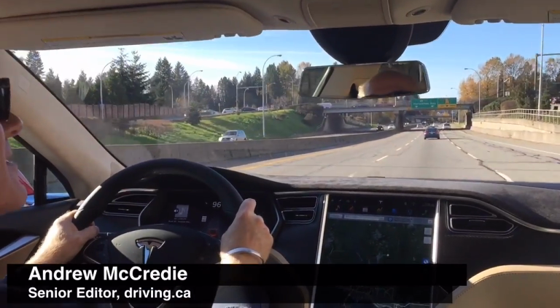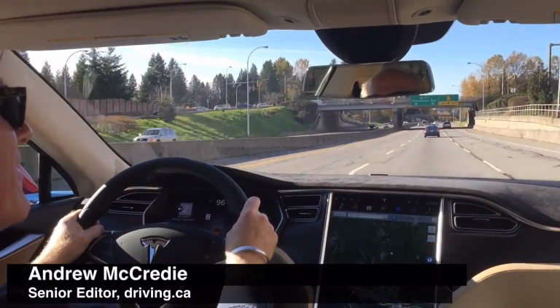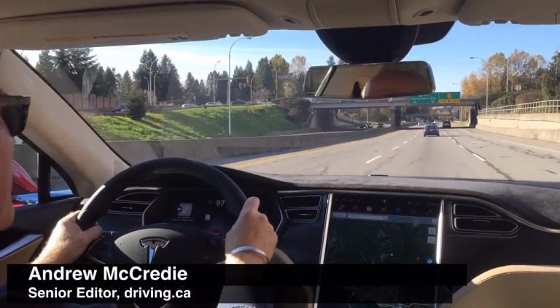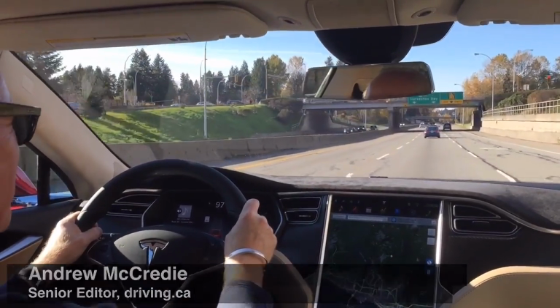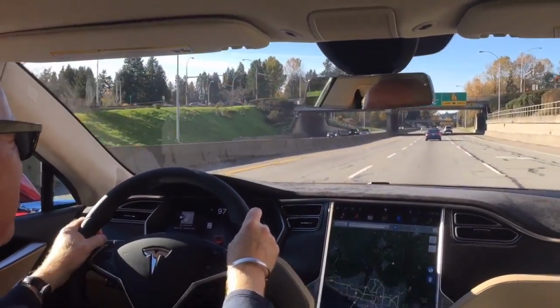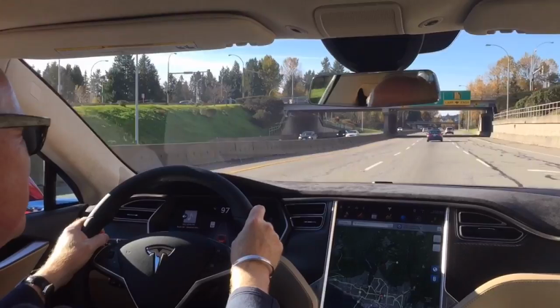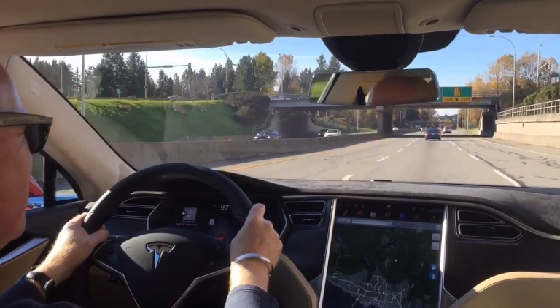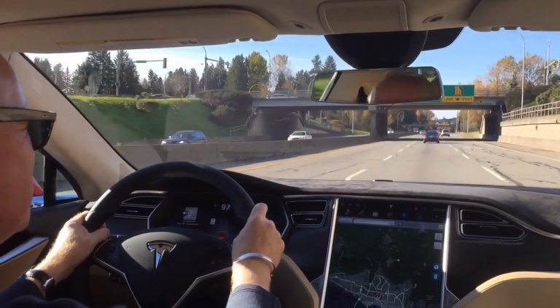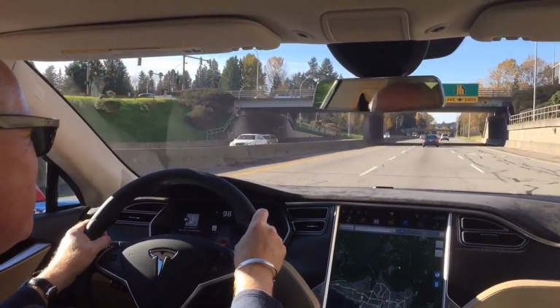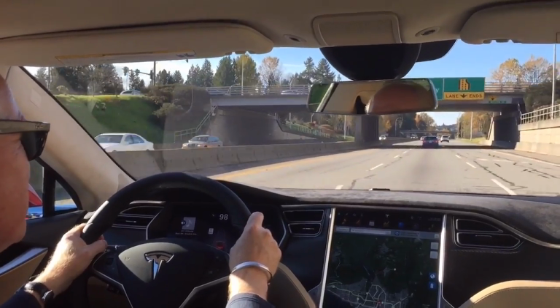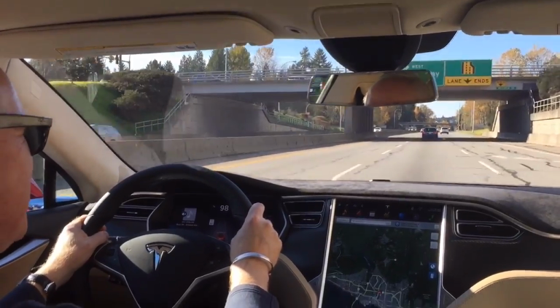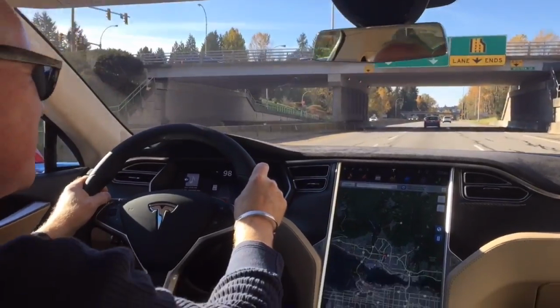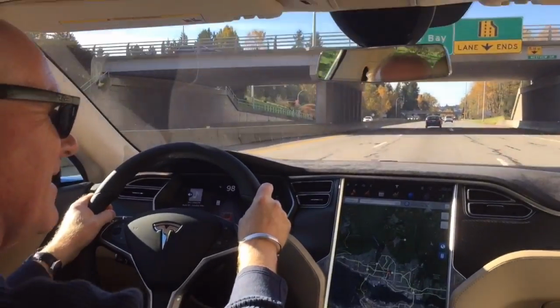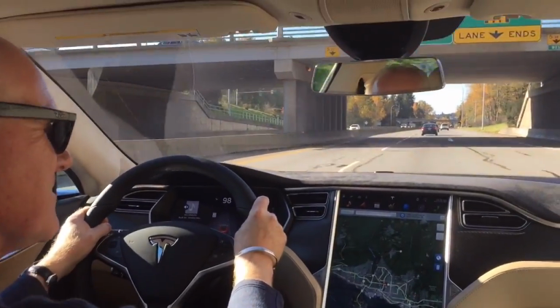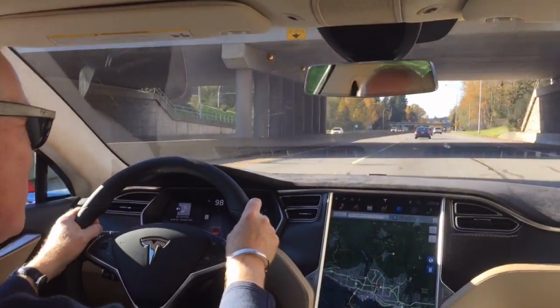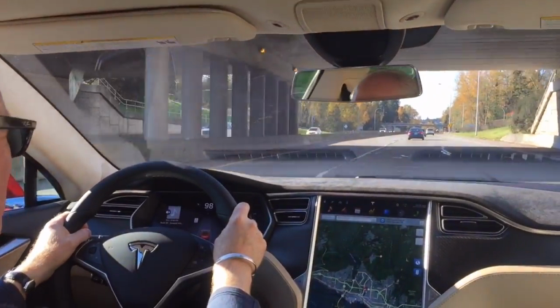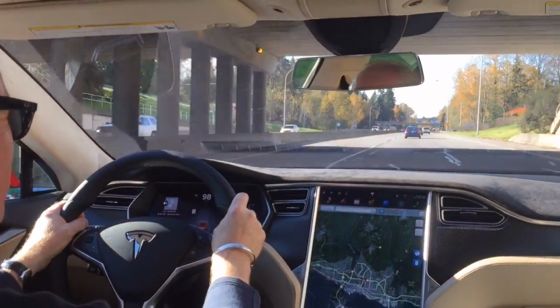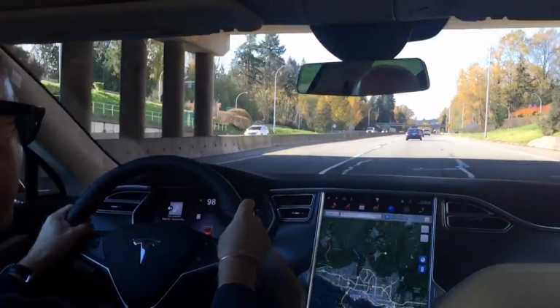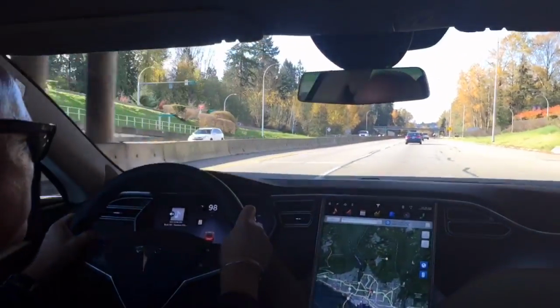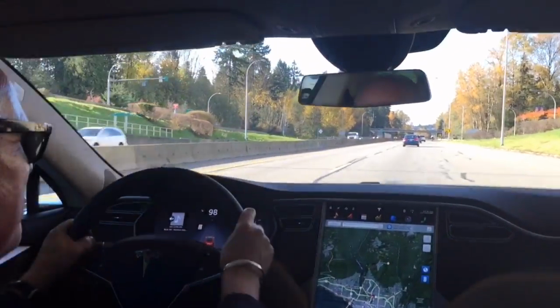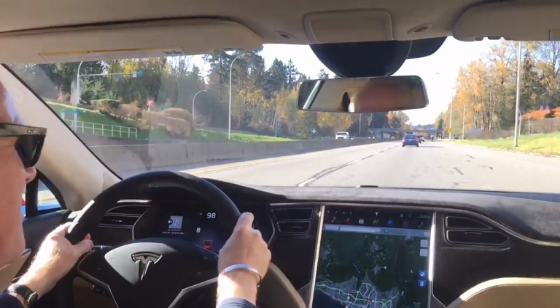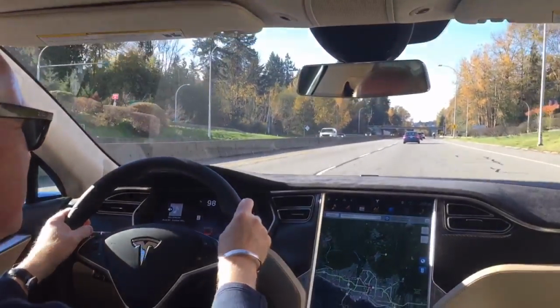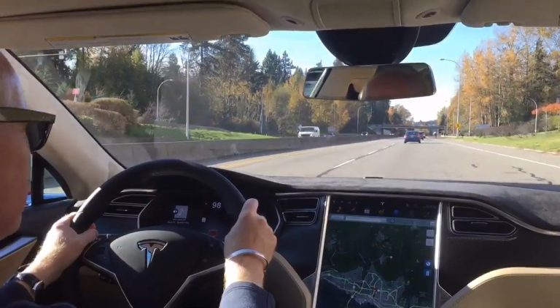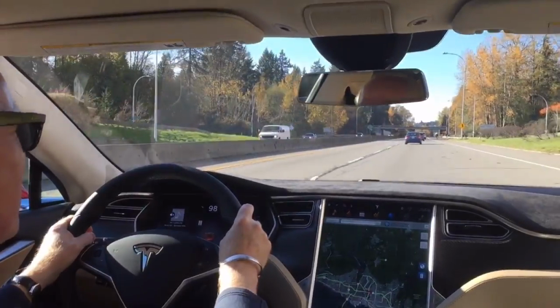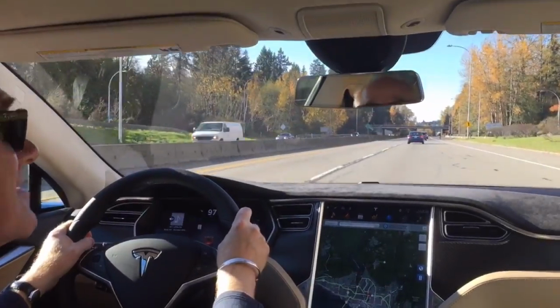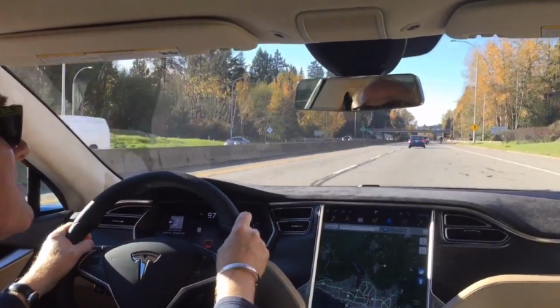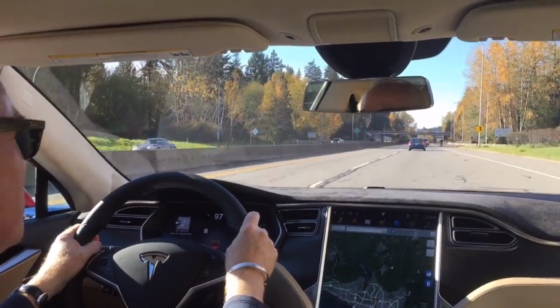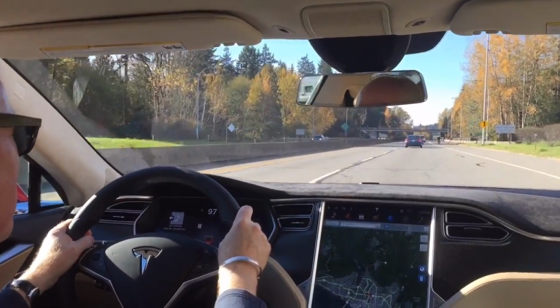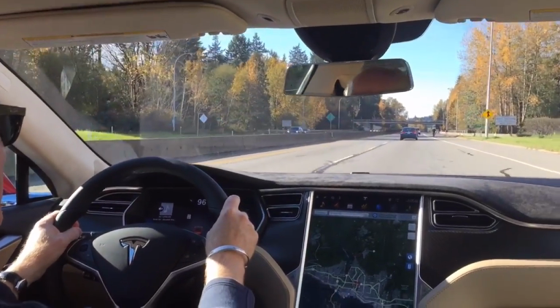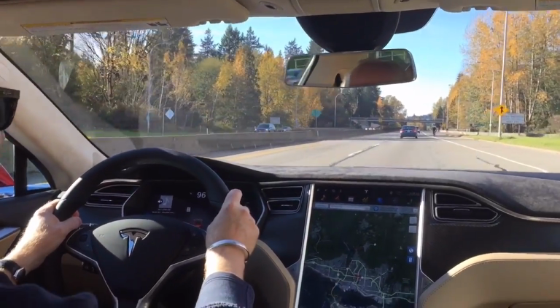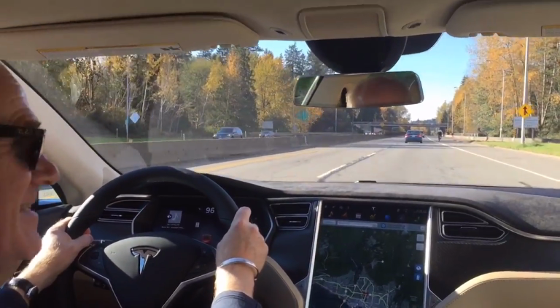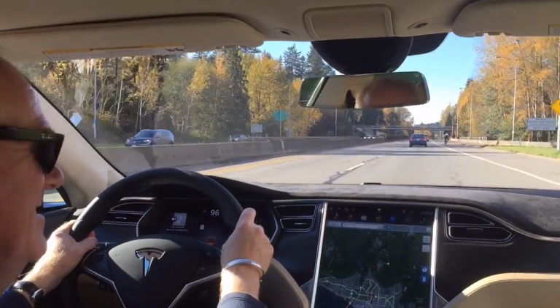Hi there, I'm Andrew McCready, Senior Editor at Driving.ca, and today we're driving the top-of-the-line Tesla Model S — that would be the P90D.